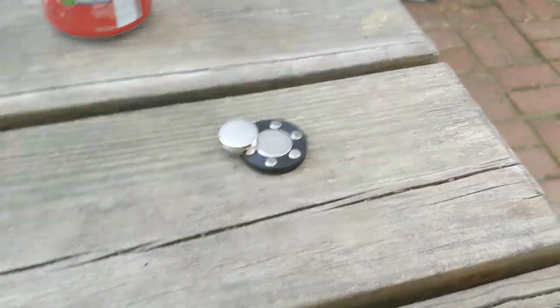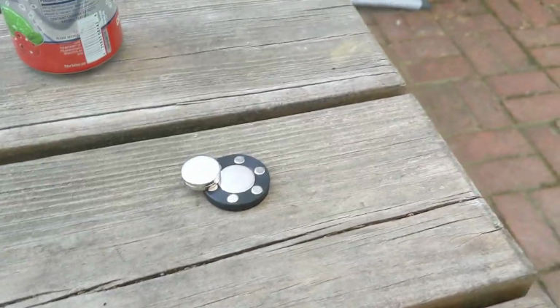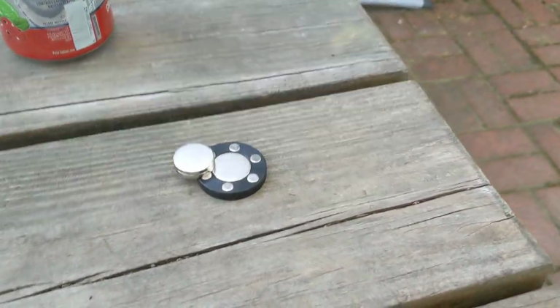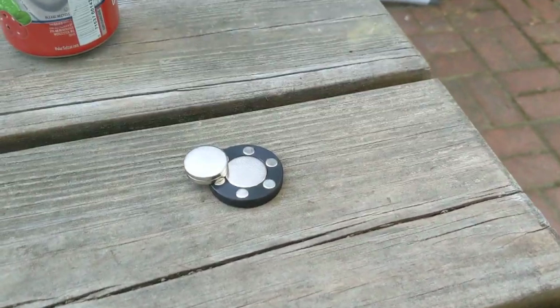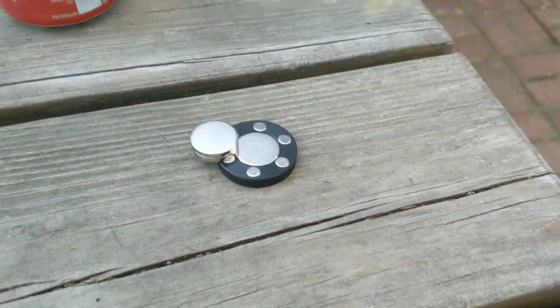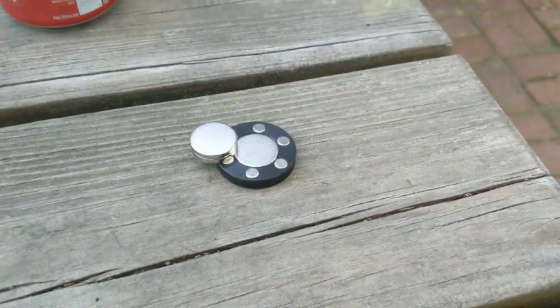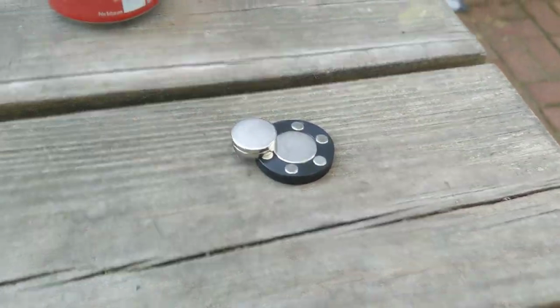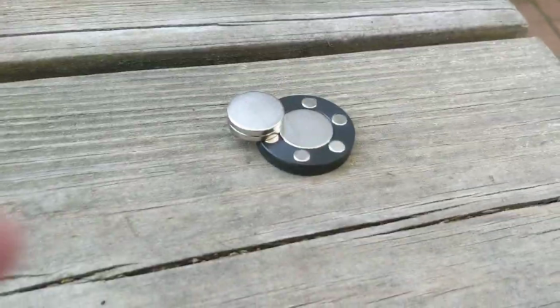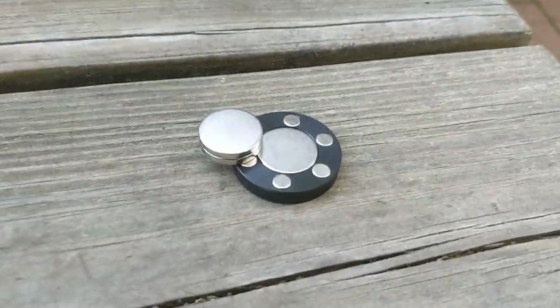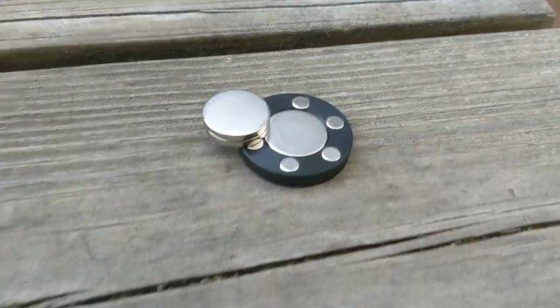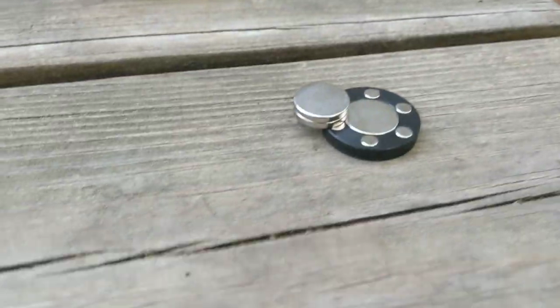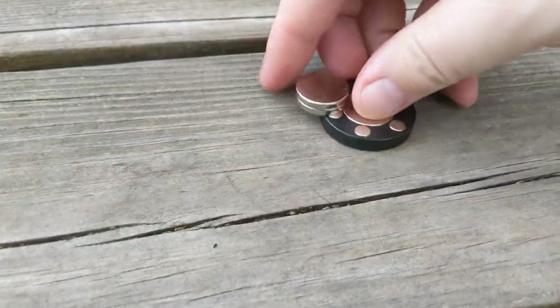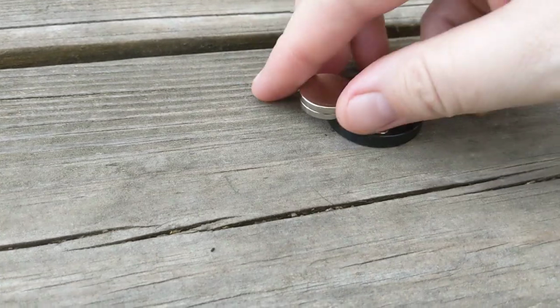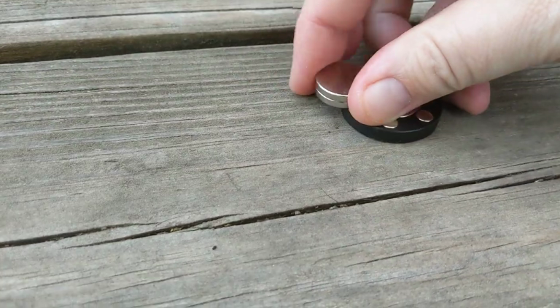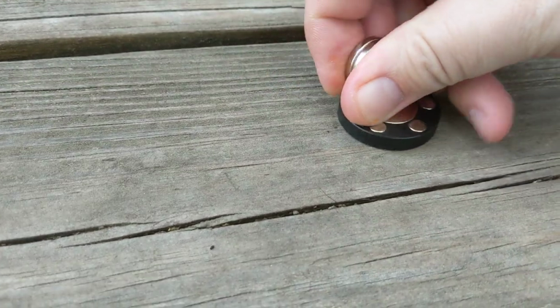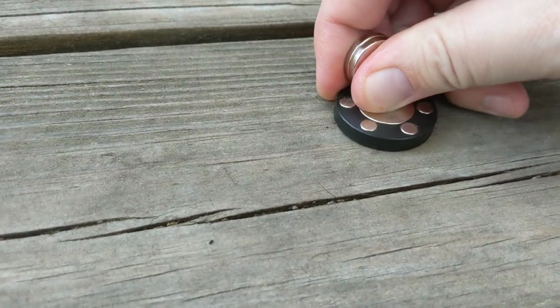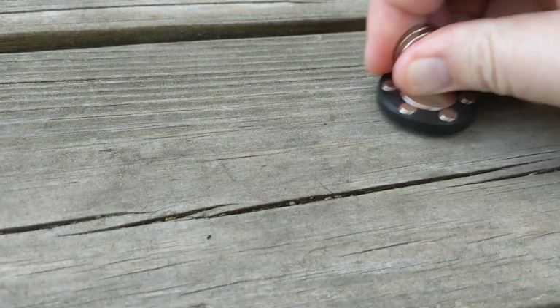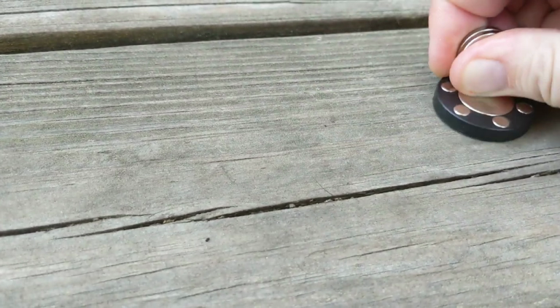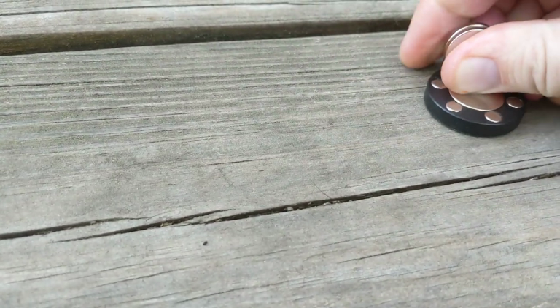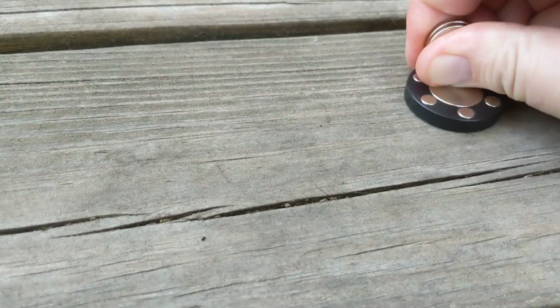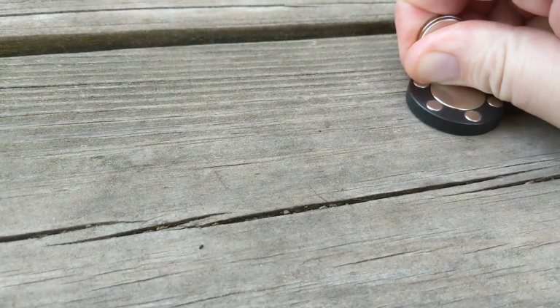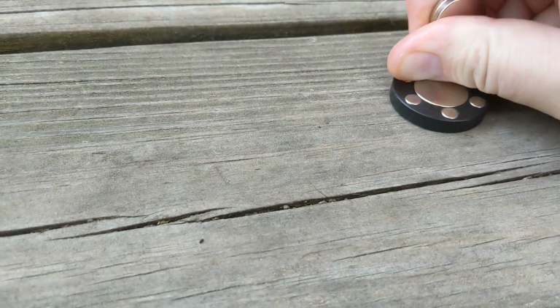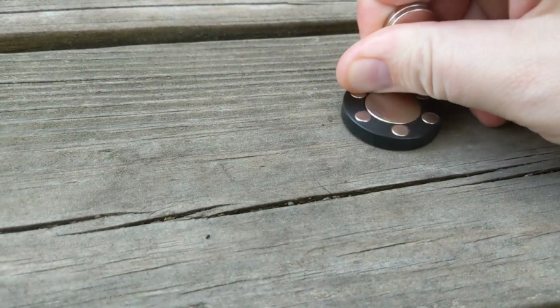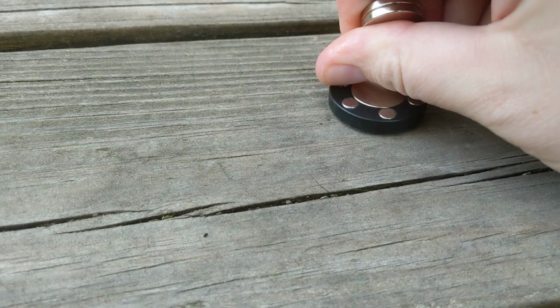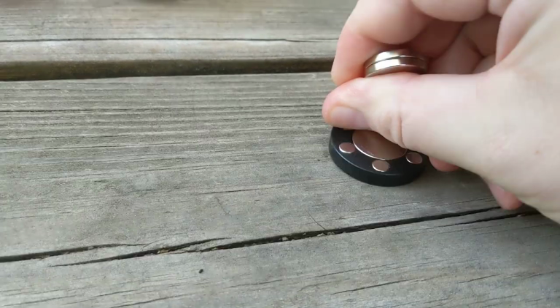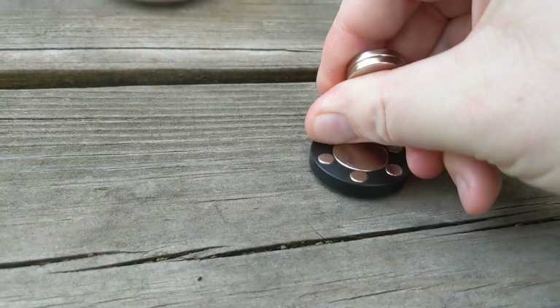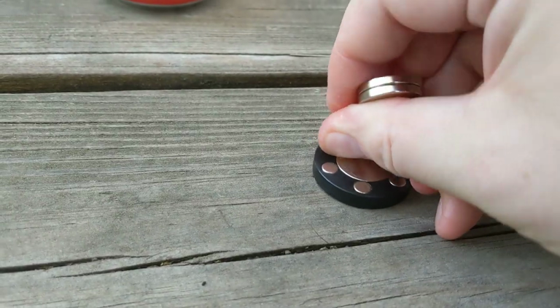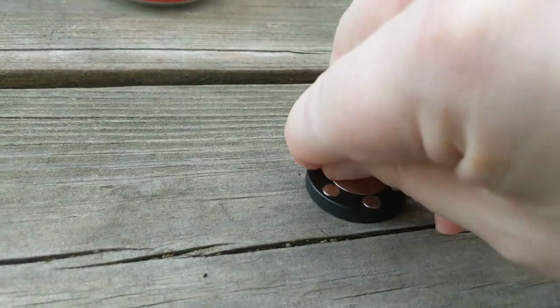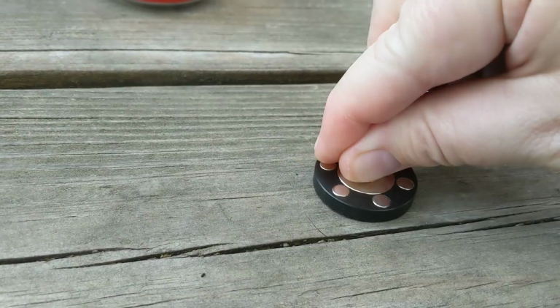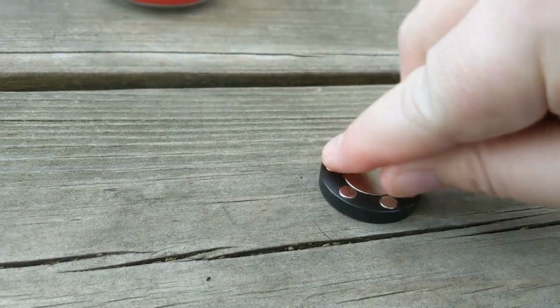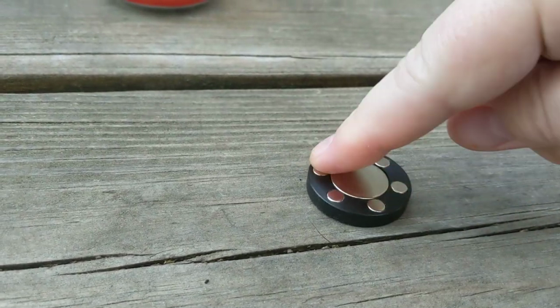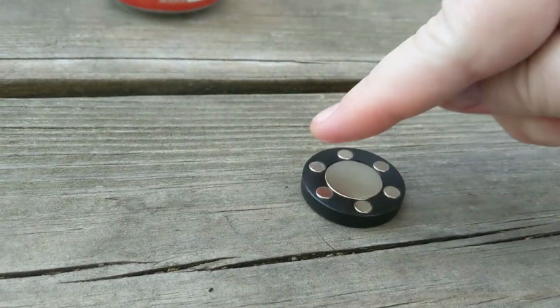Hello, I'm outside. I'm going to pick a table. This is an inverter magnet. Well, some people call it that. I think the guy that patented it, or at least this toy.